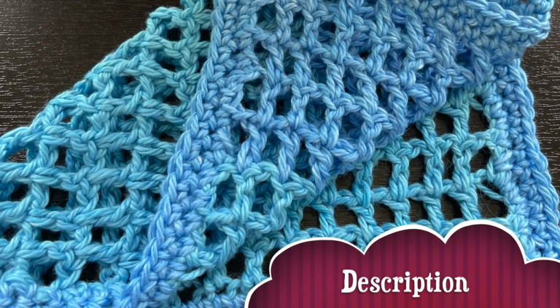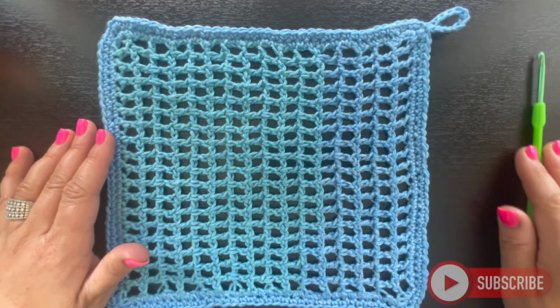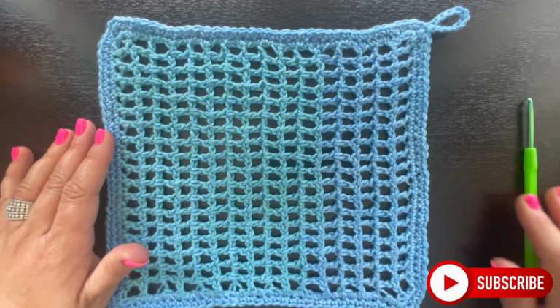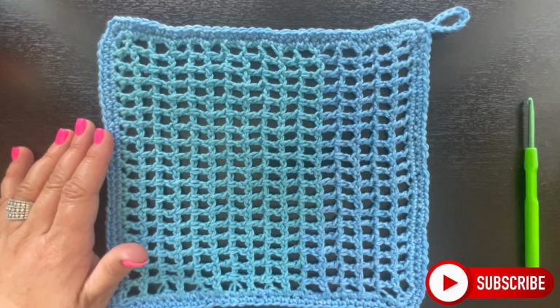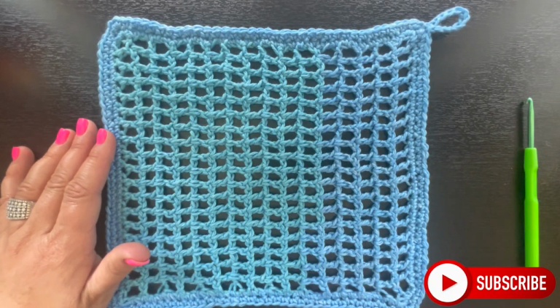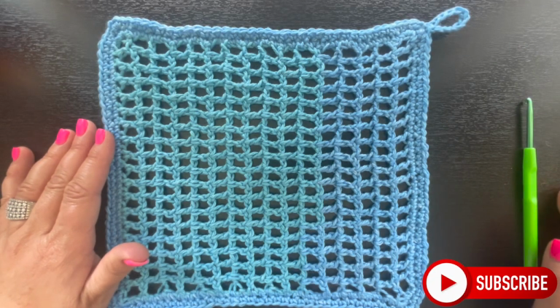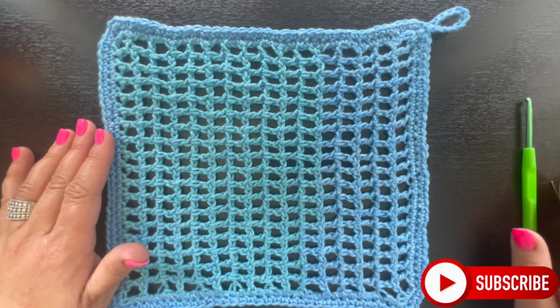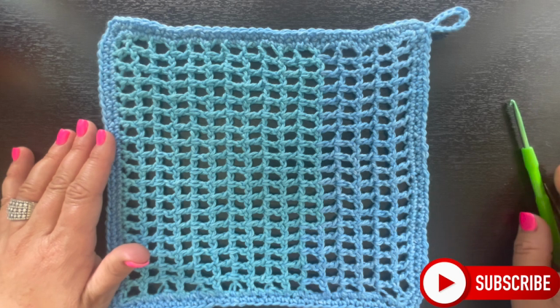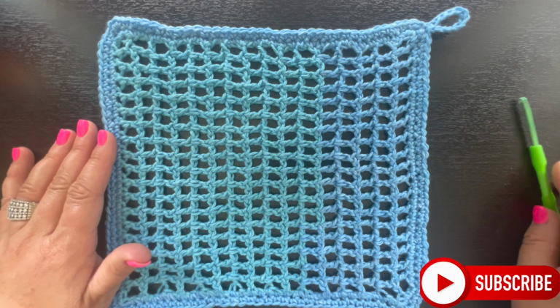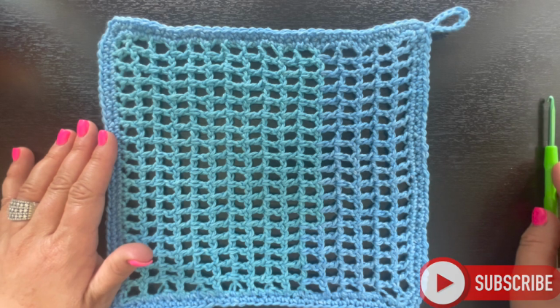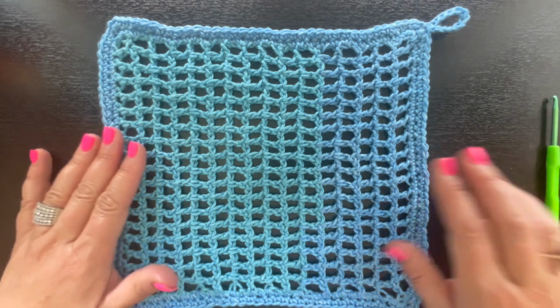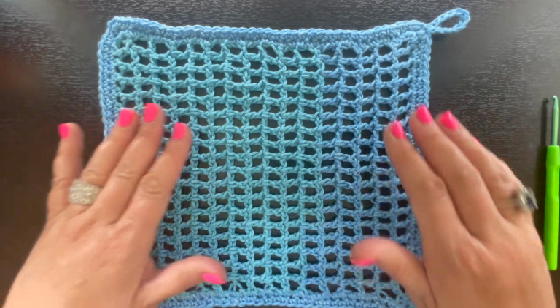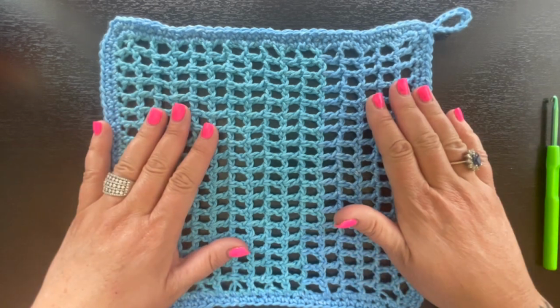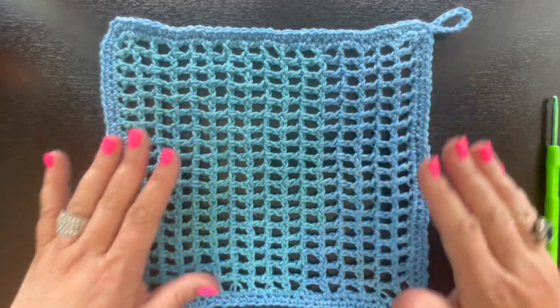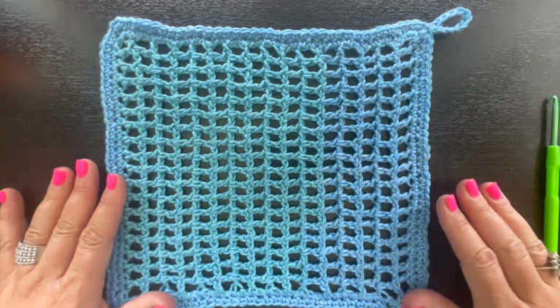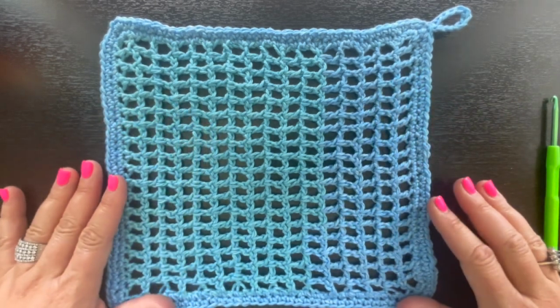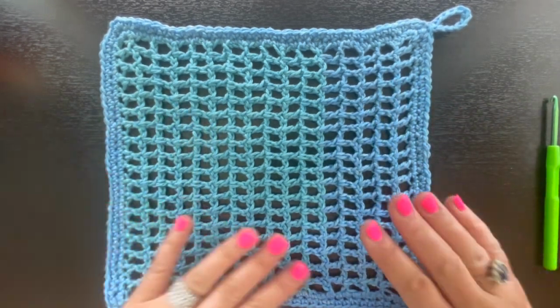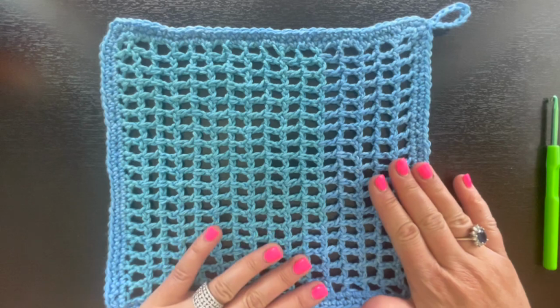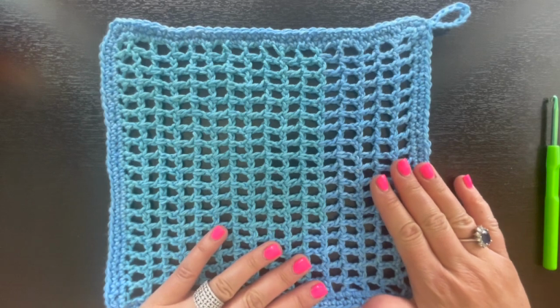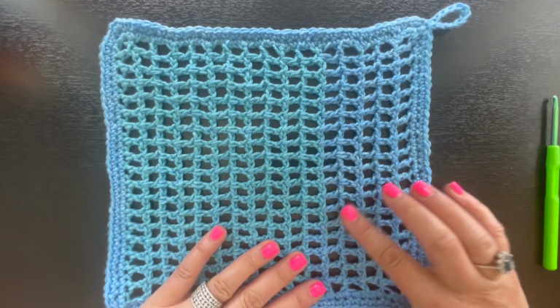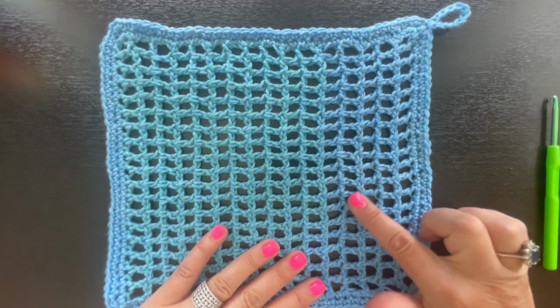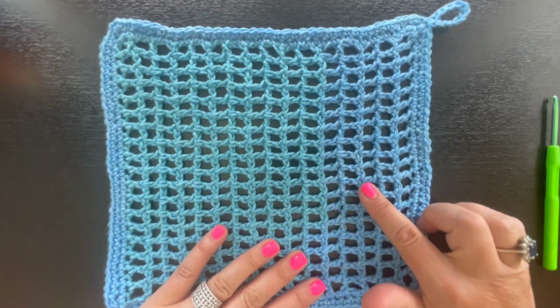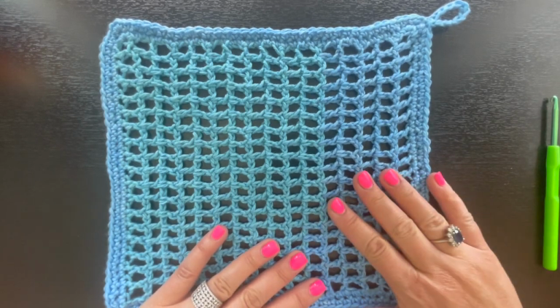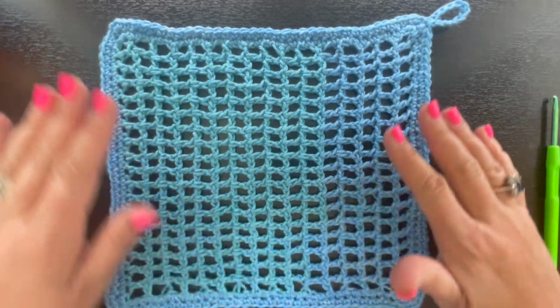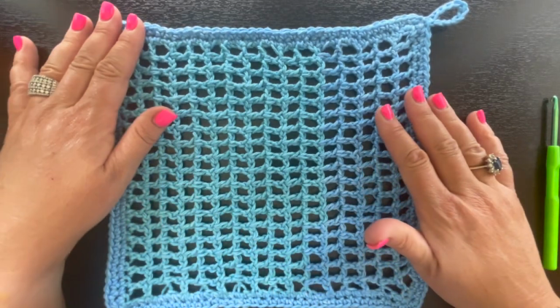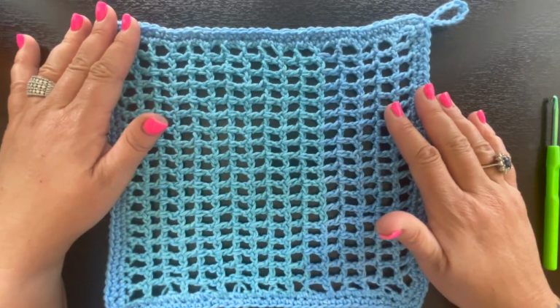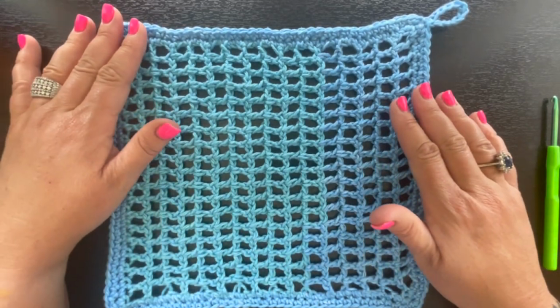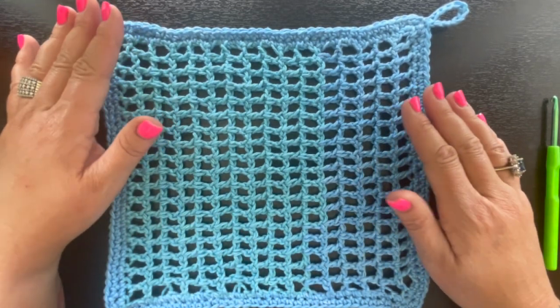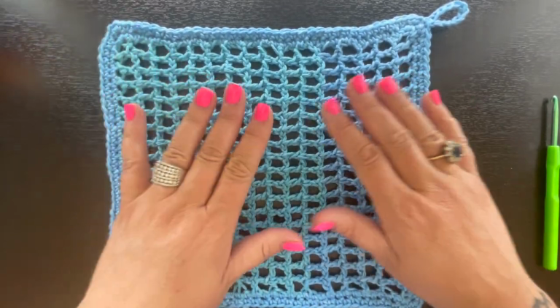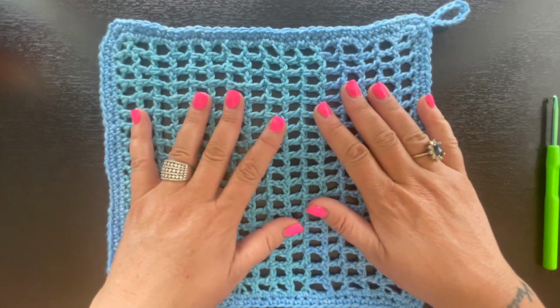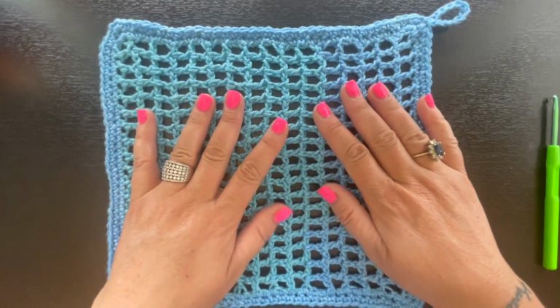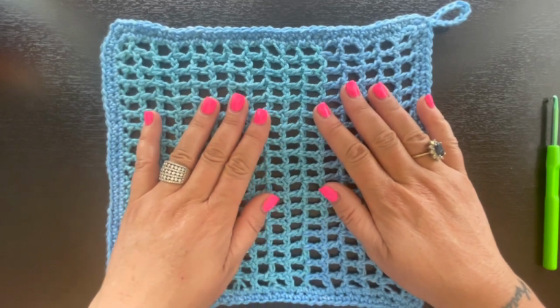Welcome back to my channel. If you're new here, my name is Nikki with Montana Crochet Creations. In today's tutorial we're going to be making this really pretty crochet dishcloth. It's super simple to make and it's made with cotton yarn.